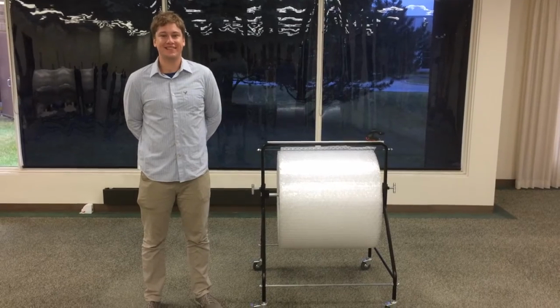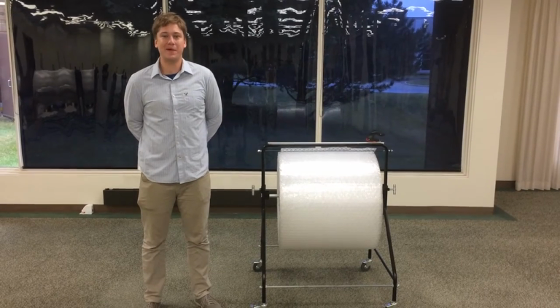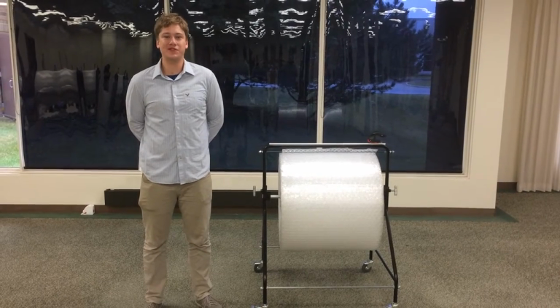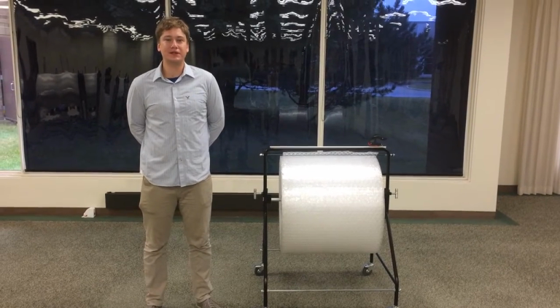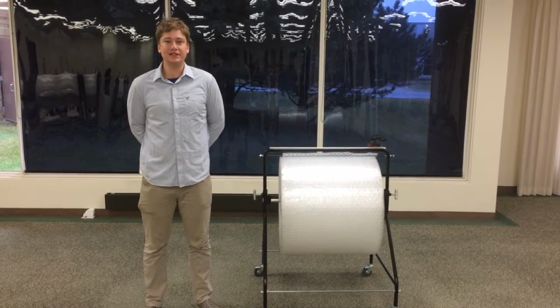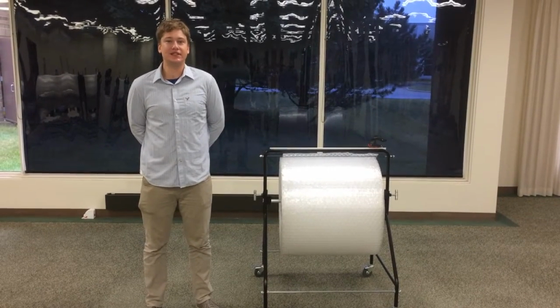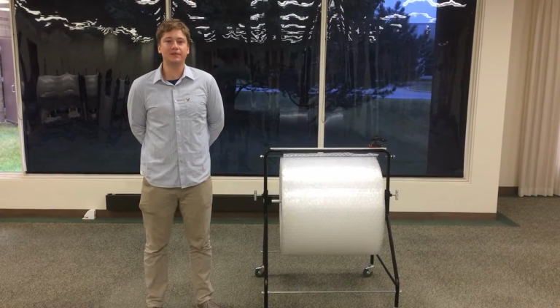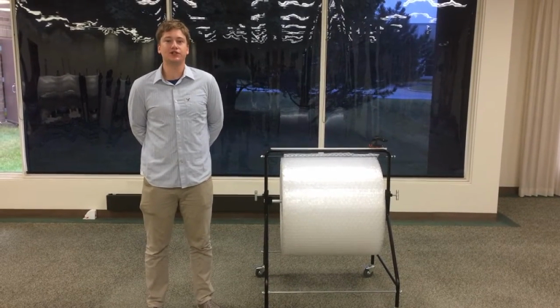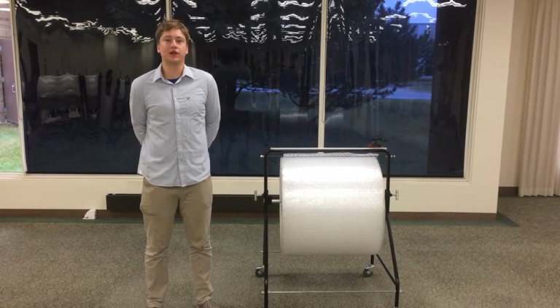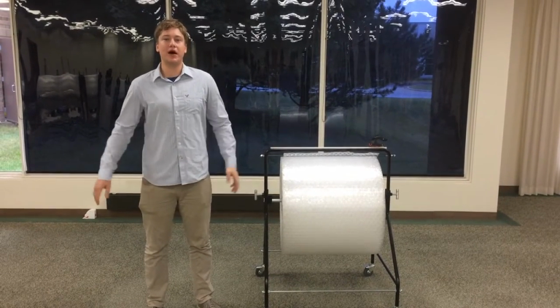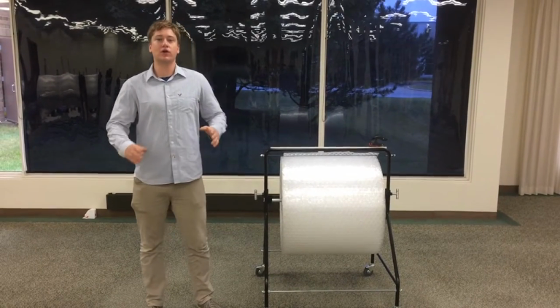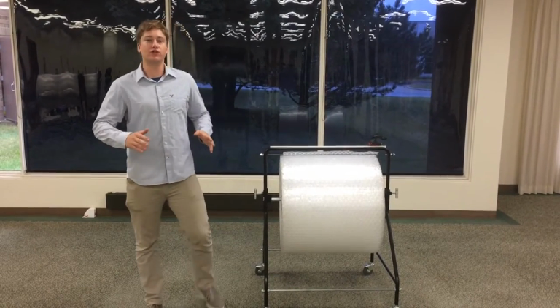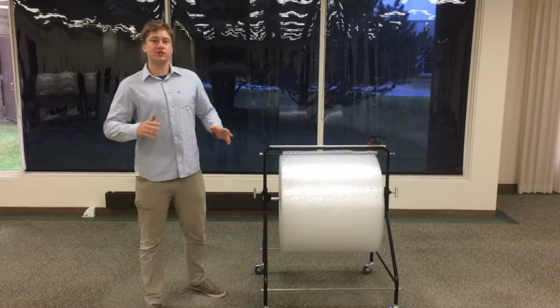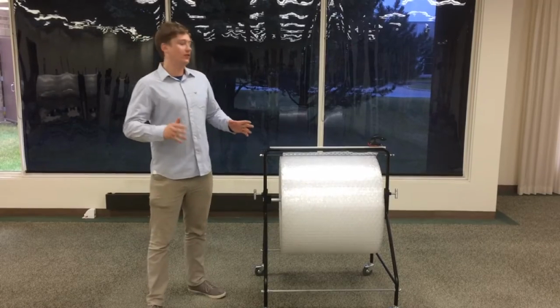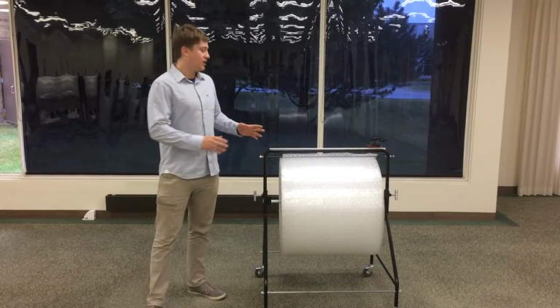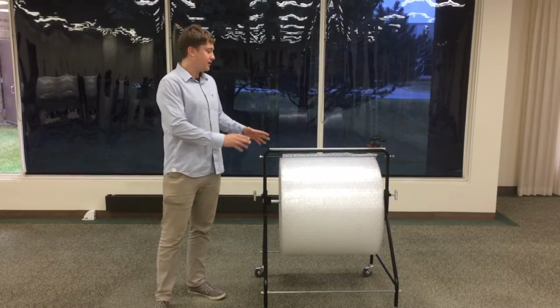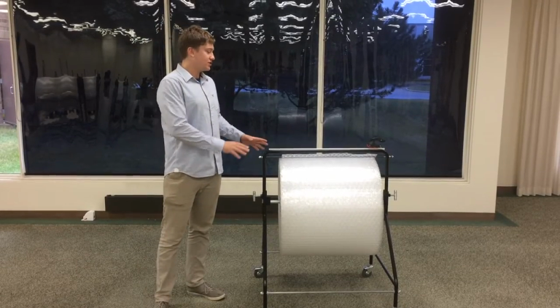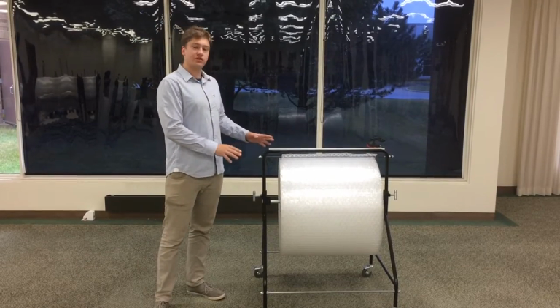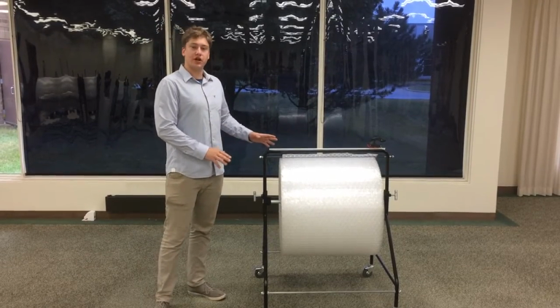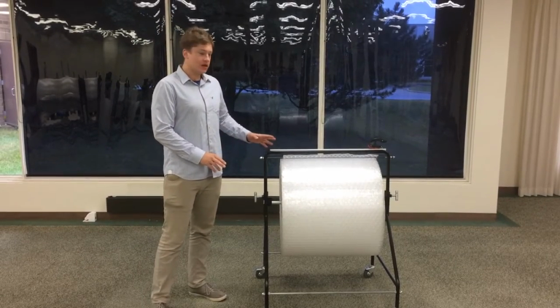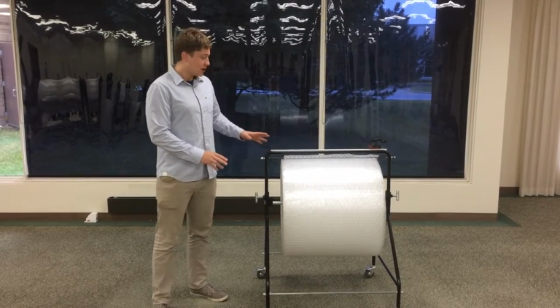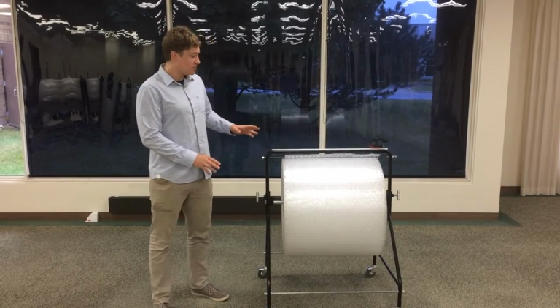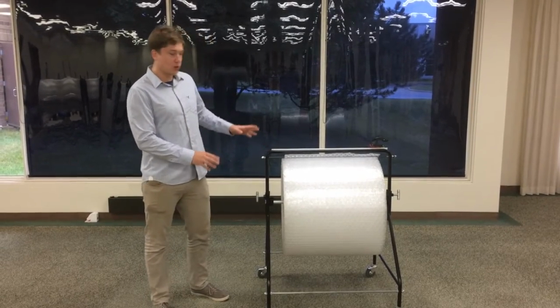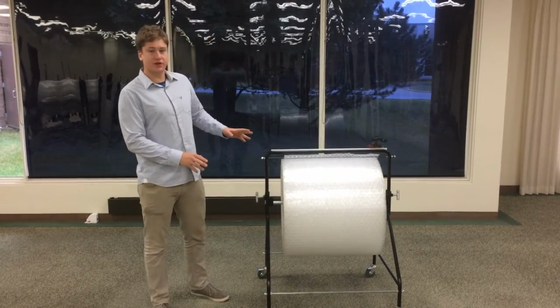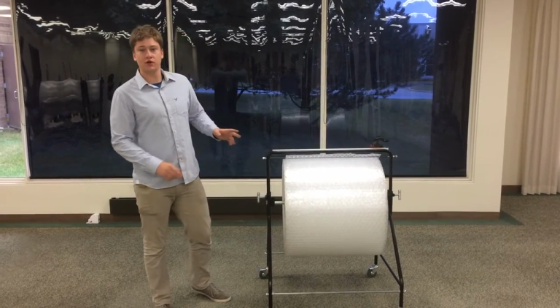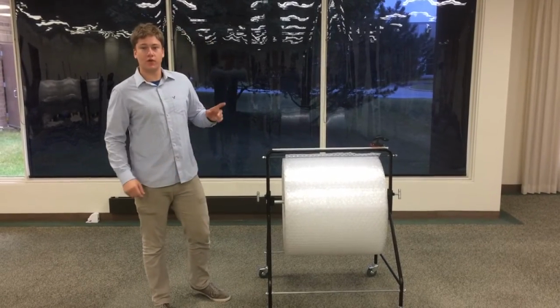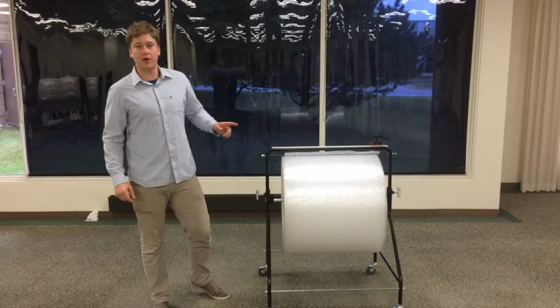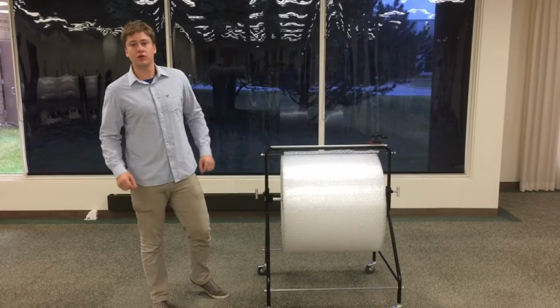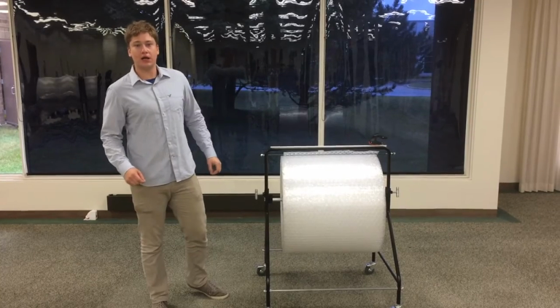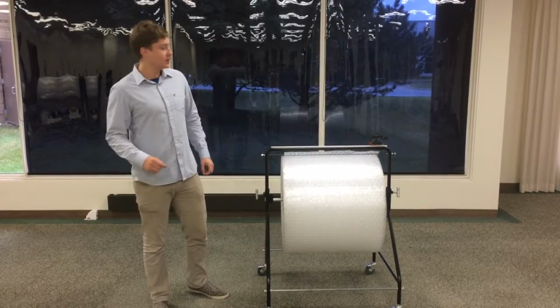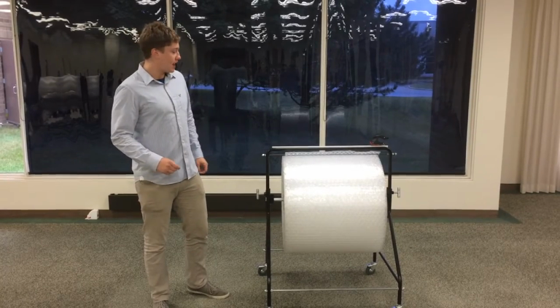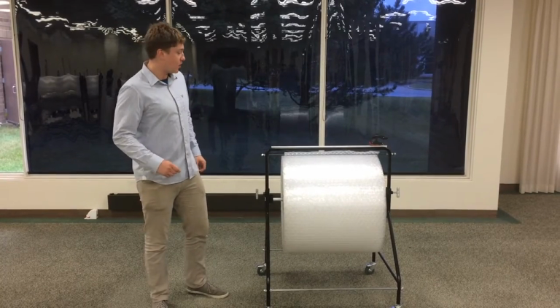Hi, my name is Jim Munson, and today I'm going to talk to you a little bit about one of our newest units, the EP6300 Economy Floor Dispenser for bubble, poly, and foam.